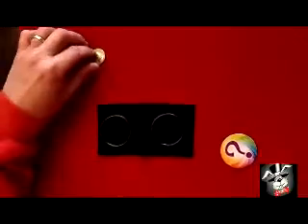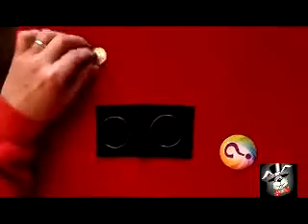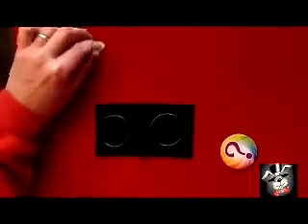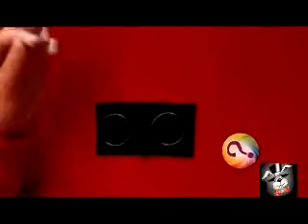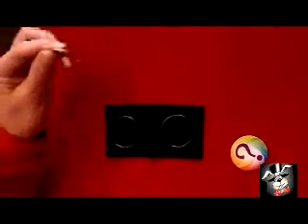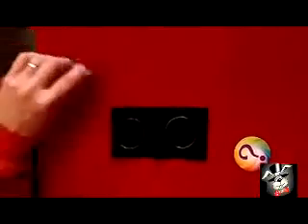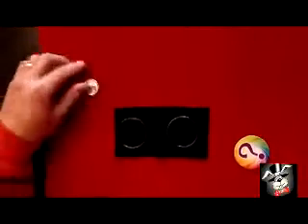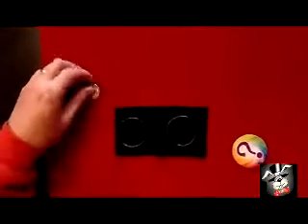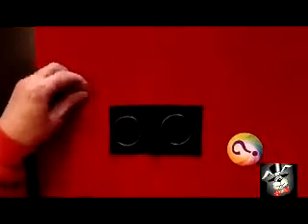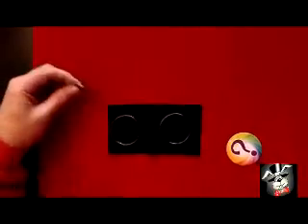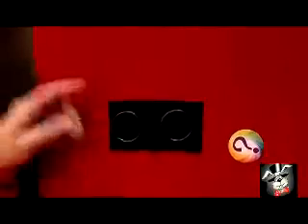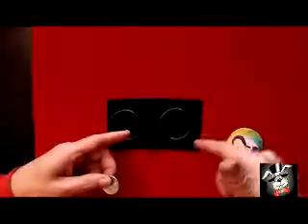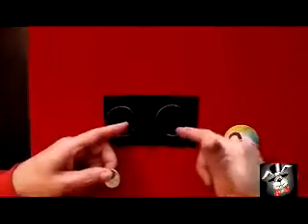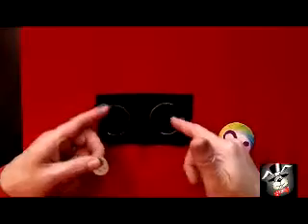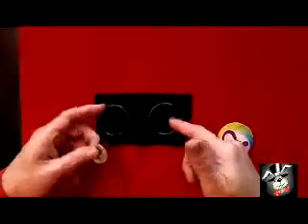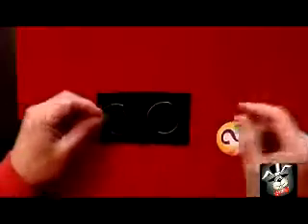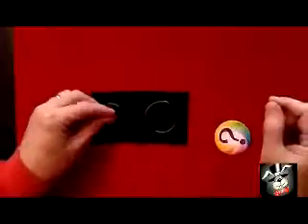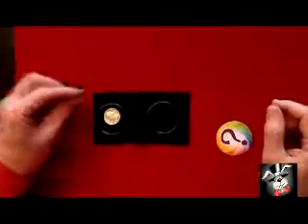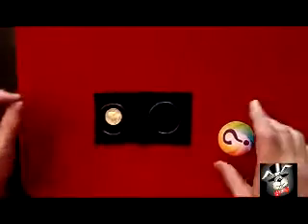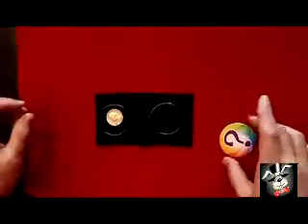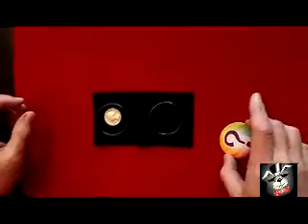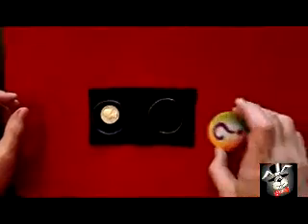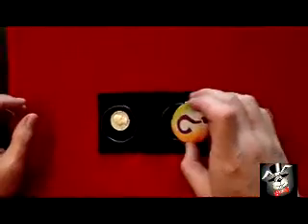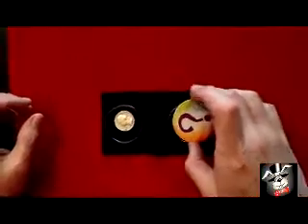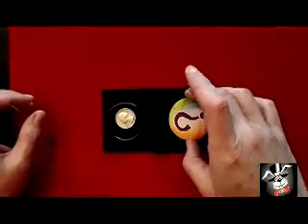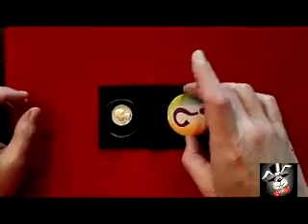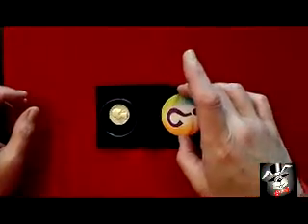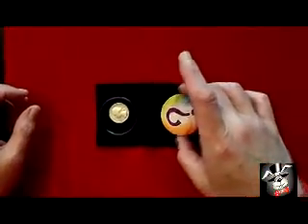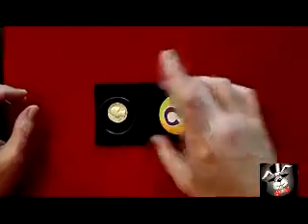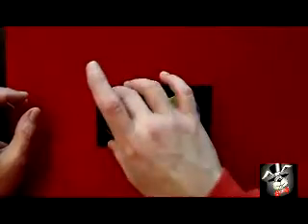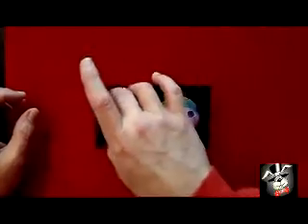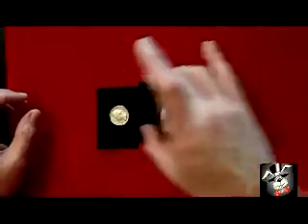Borrow a quarter — it doesn't come with the quarter, or use your own. You get a little close-up mat, a couple little rings. Place a quarter there. You get a little cover with a question mark.